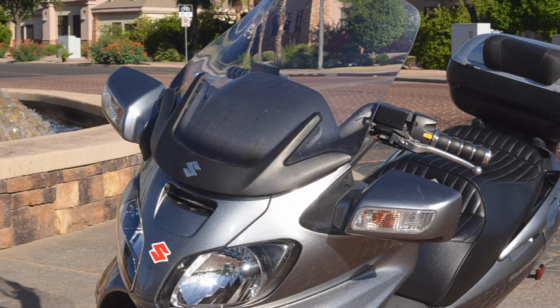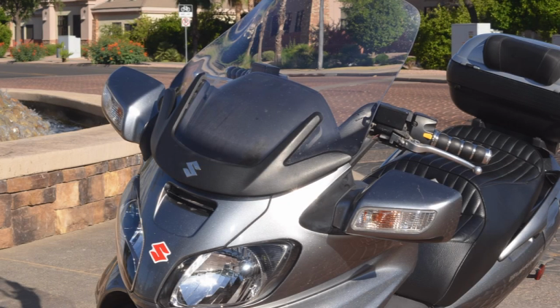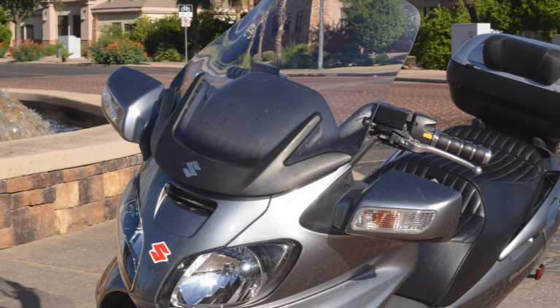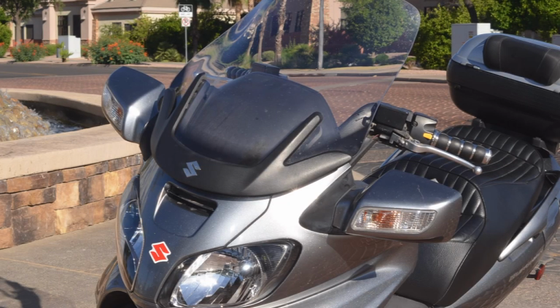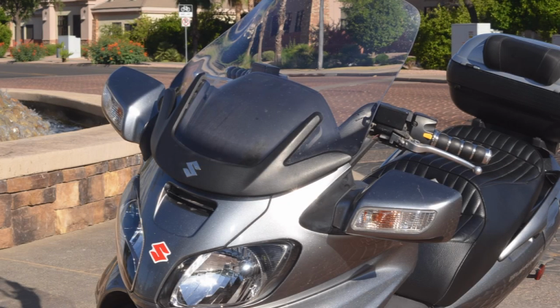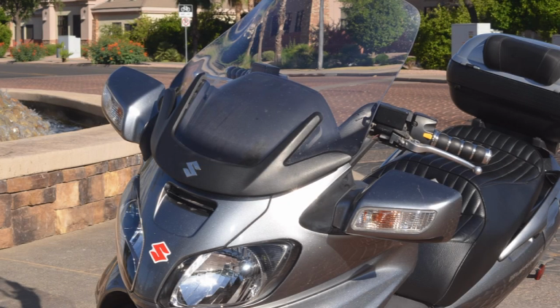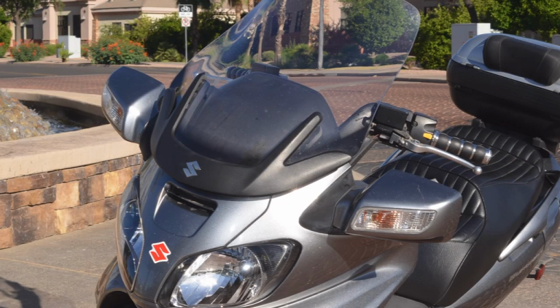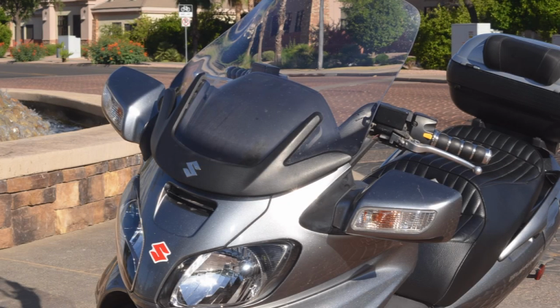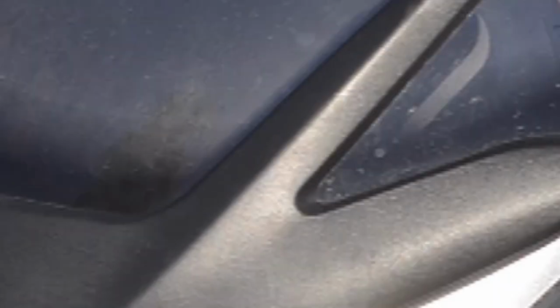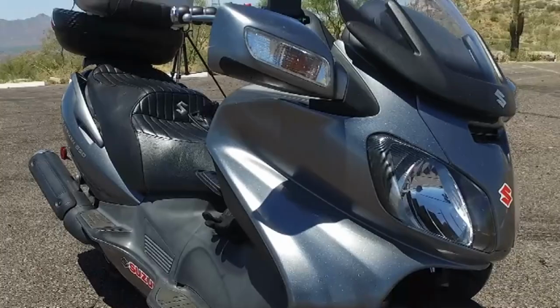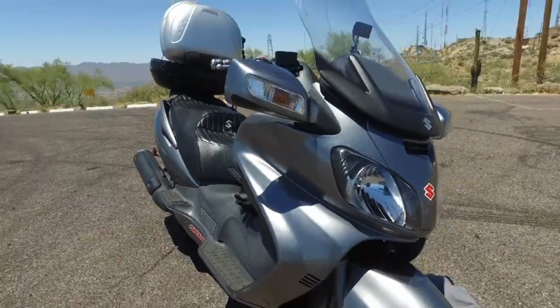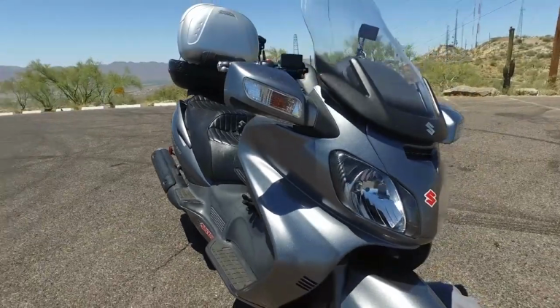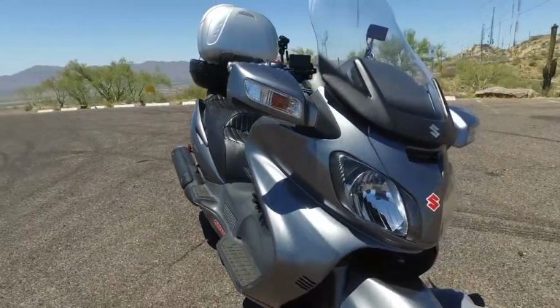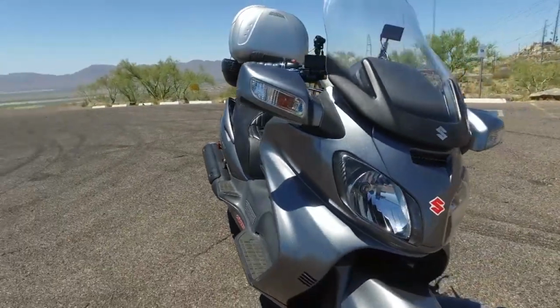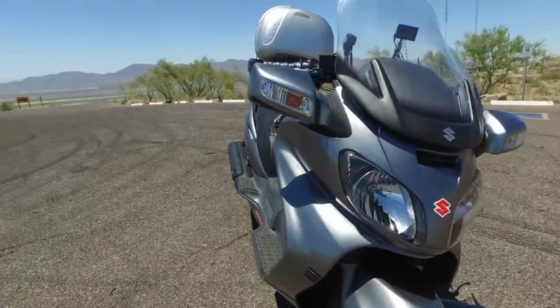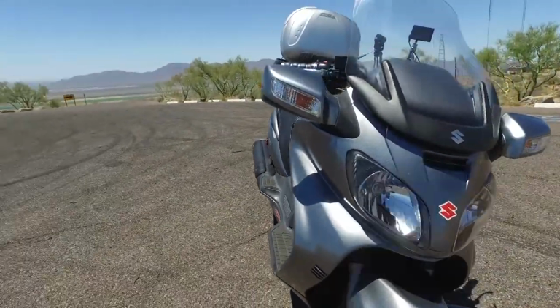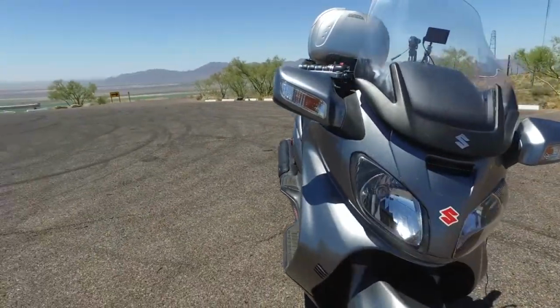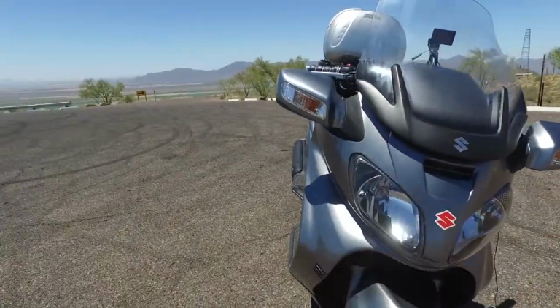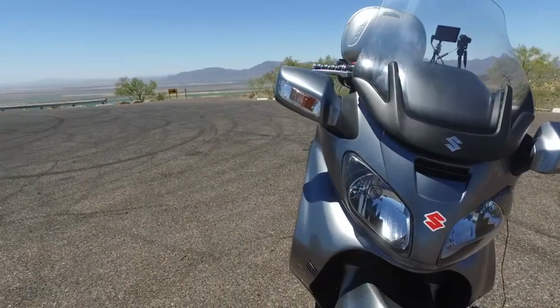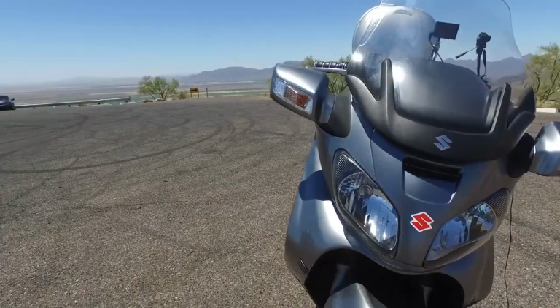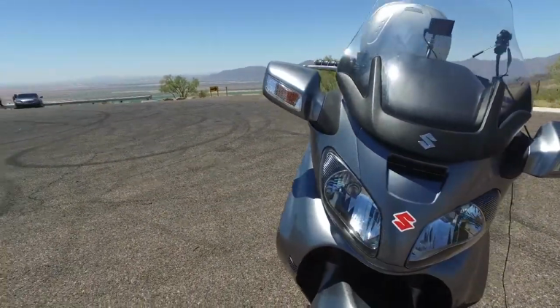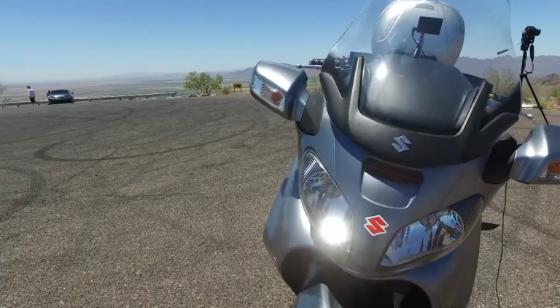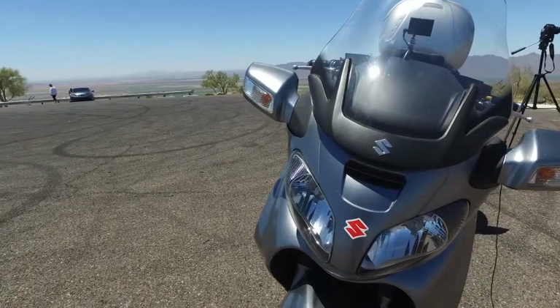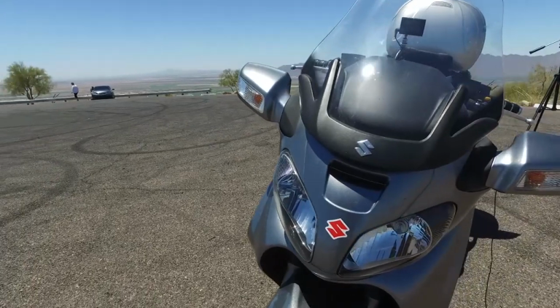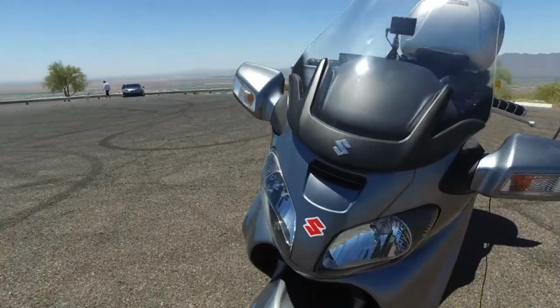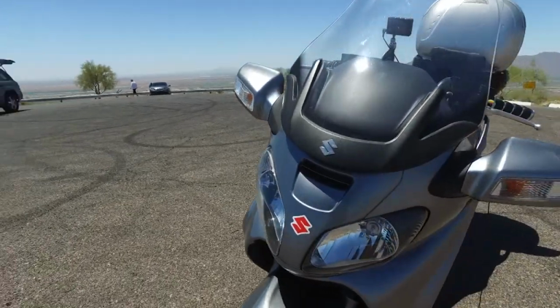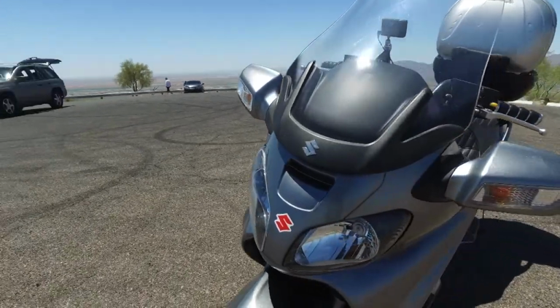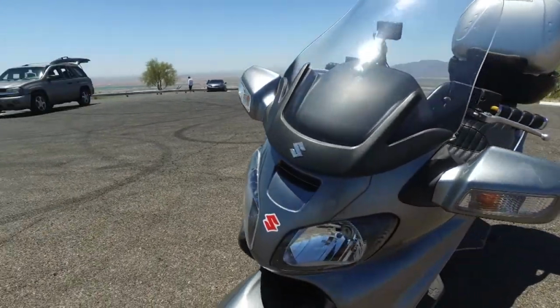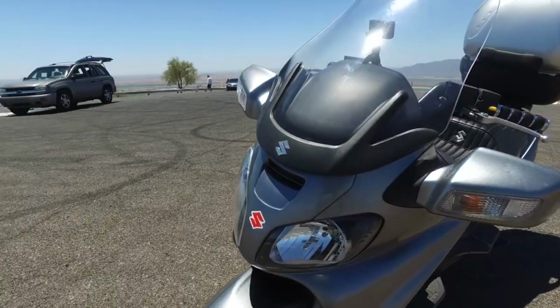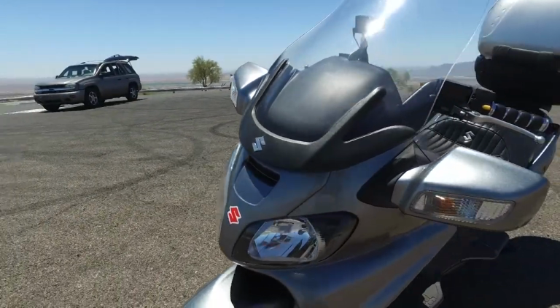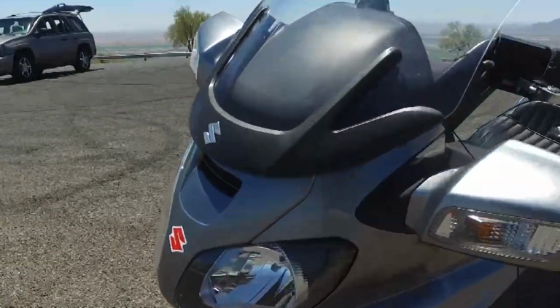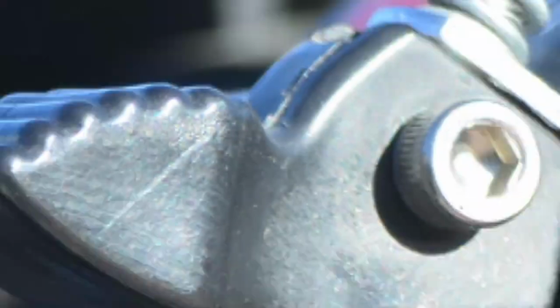The windshield is just a little bit shorter than I would like it to be, so I would suggest that if you're over five-six or five-seven, get that windshield replaced with one that's taller. You'll like the airflow feeling of it going over your head versus hitting you directly in the face.